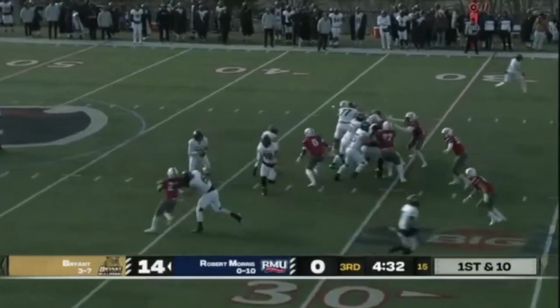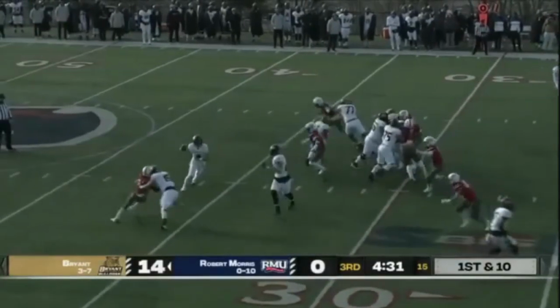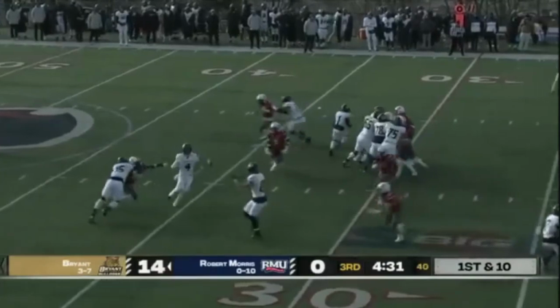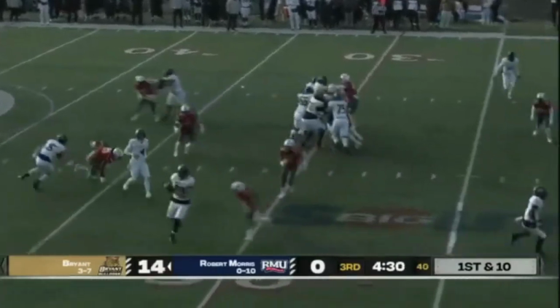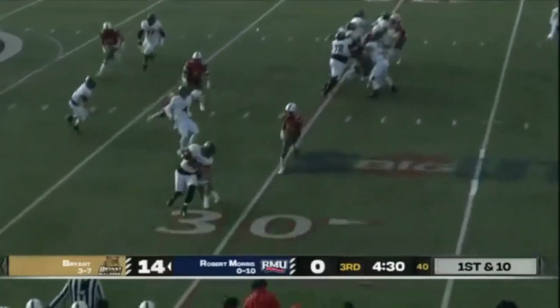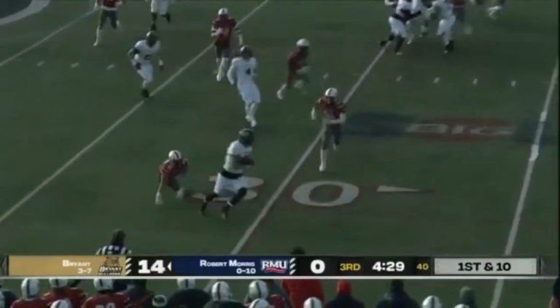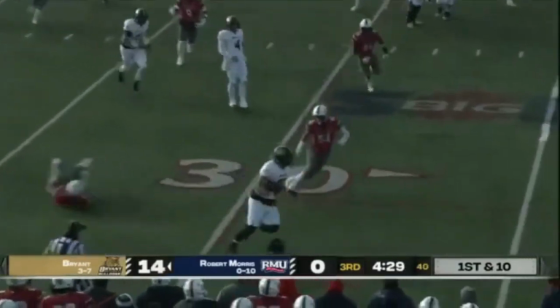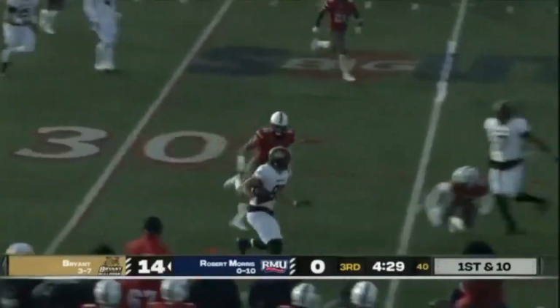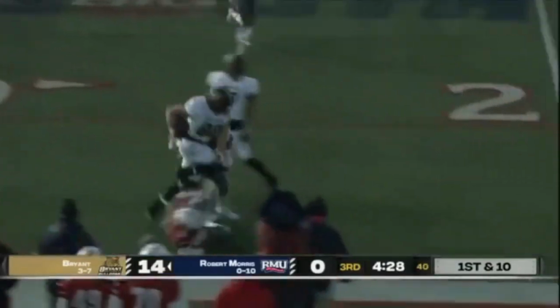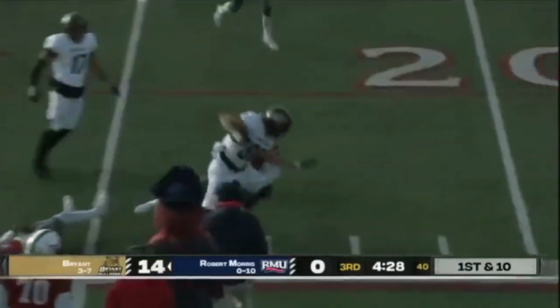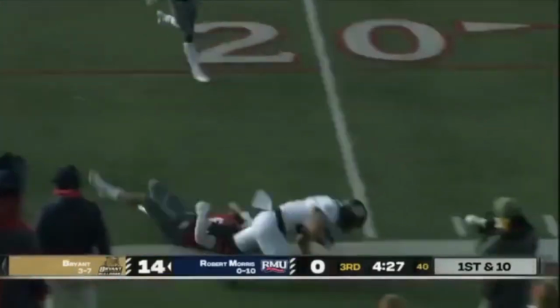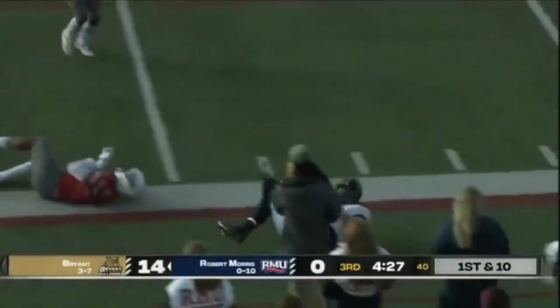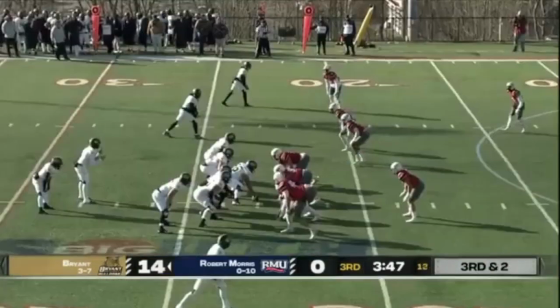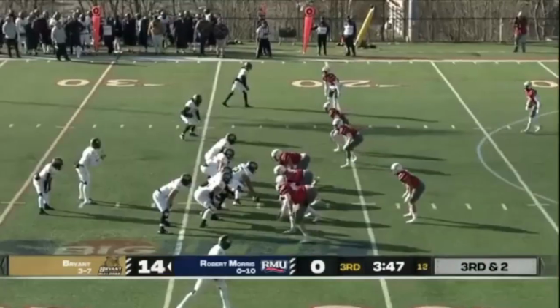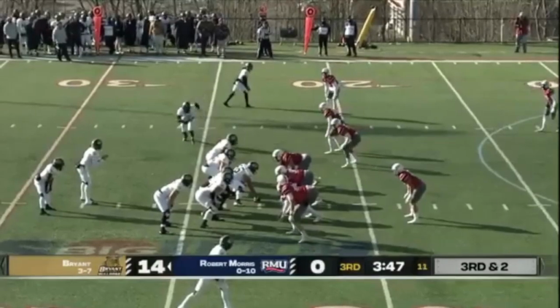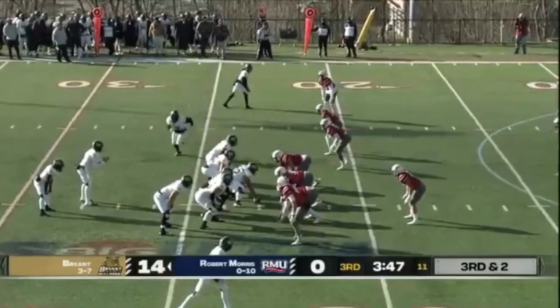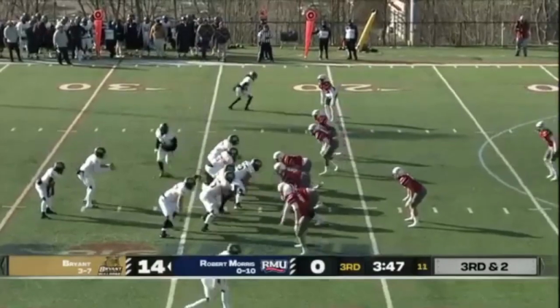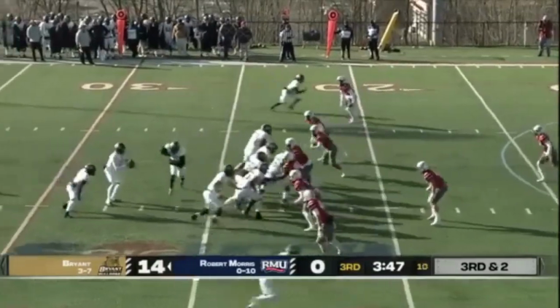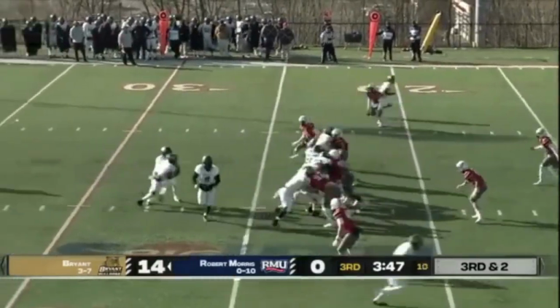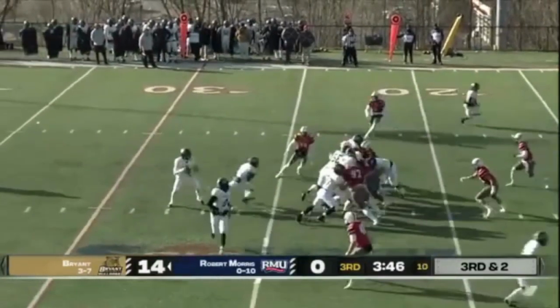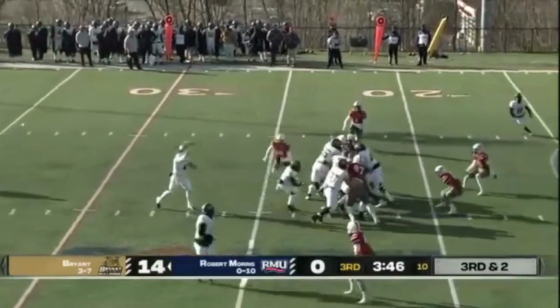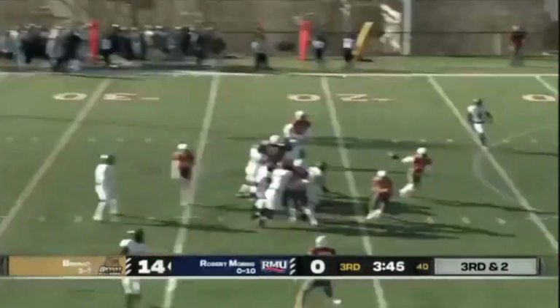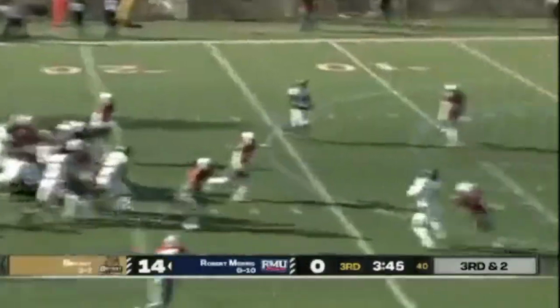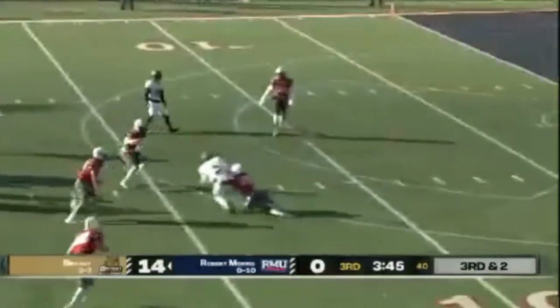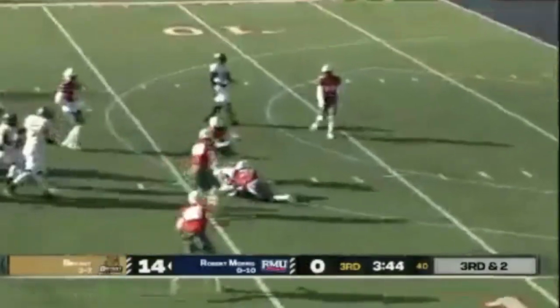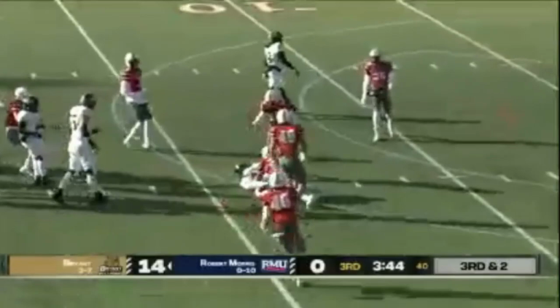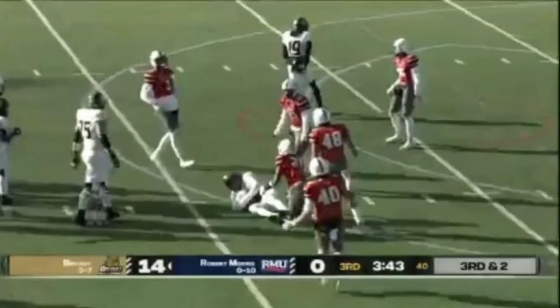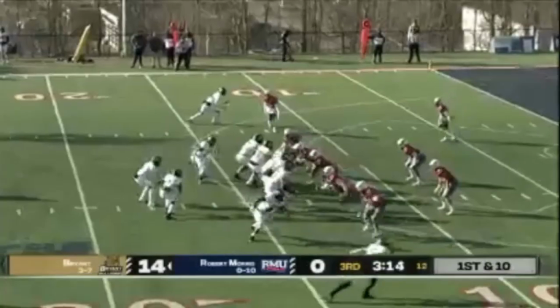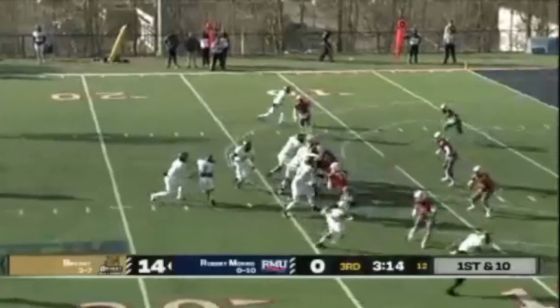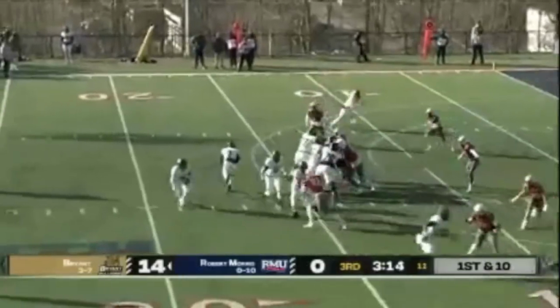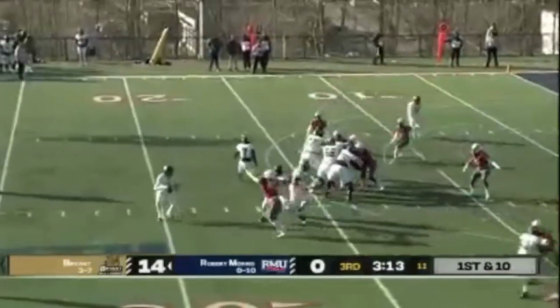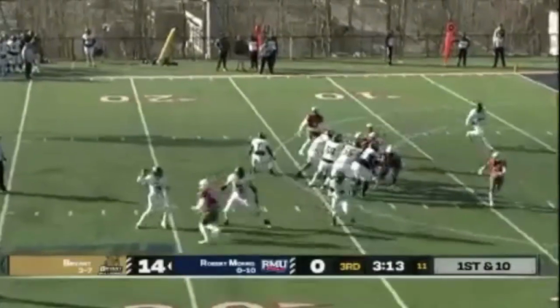Ekhaus with play action, dumps it off — bouncing off of tacklers. Sends a man in motion from left to right, tosses it off, pass is complete. They find themselves at the RMU 13.